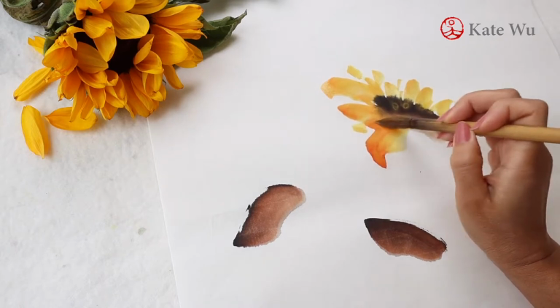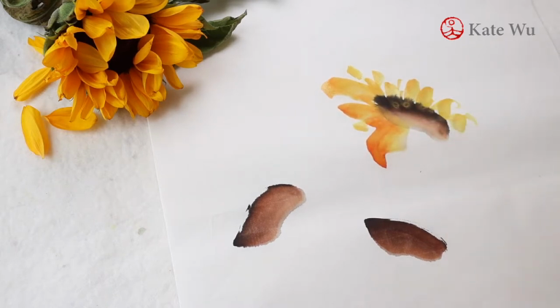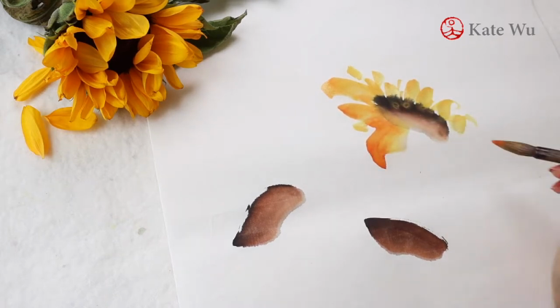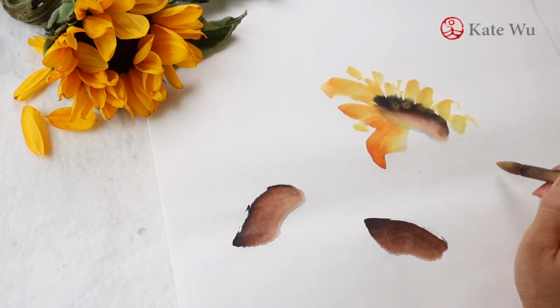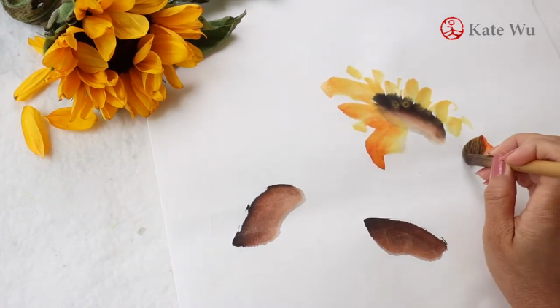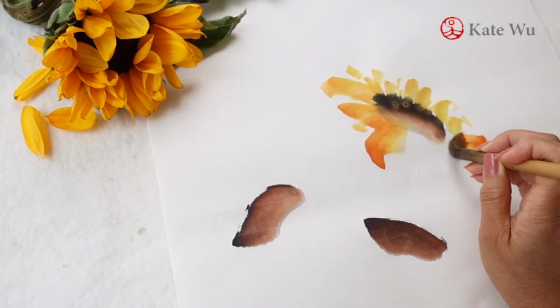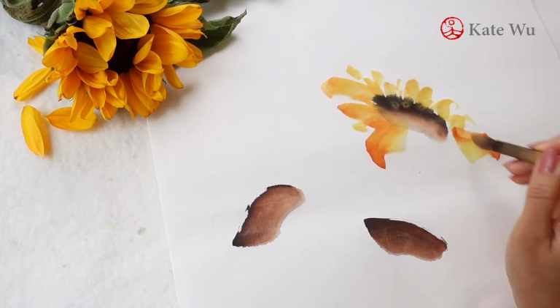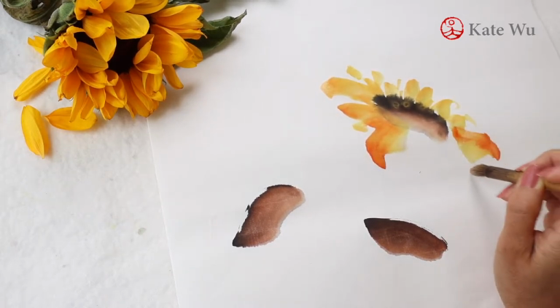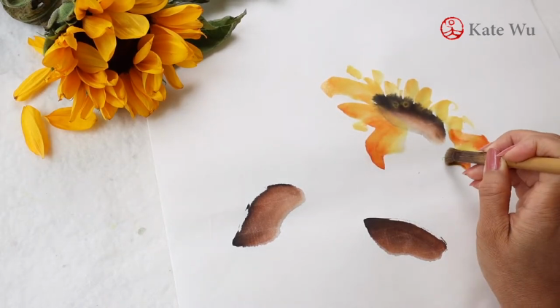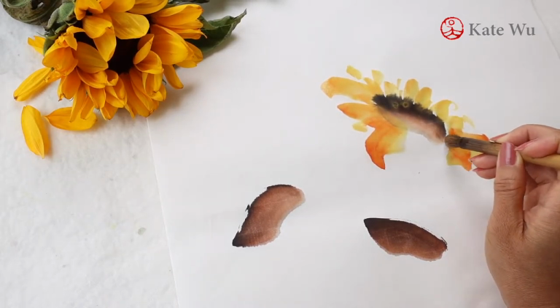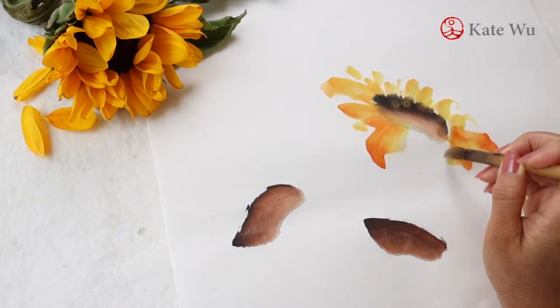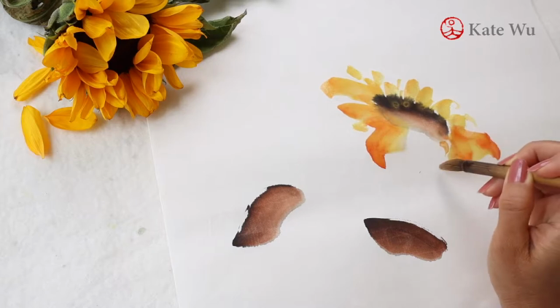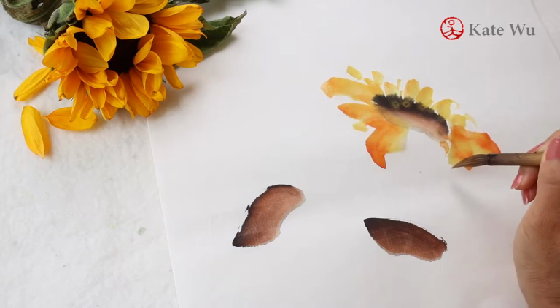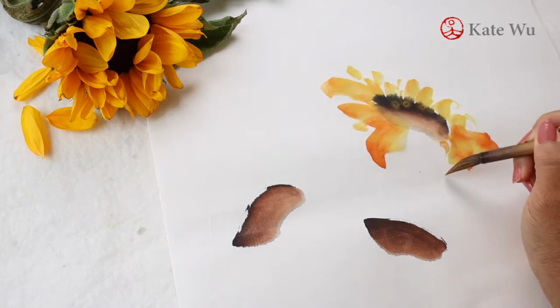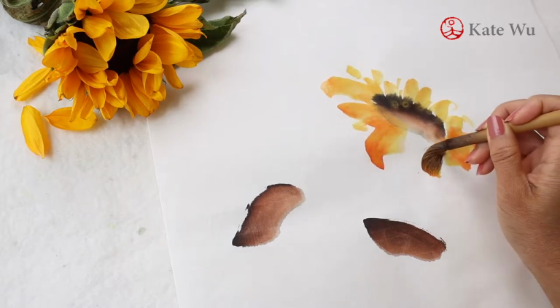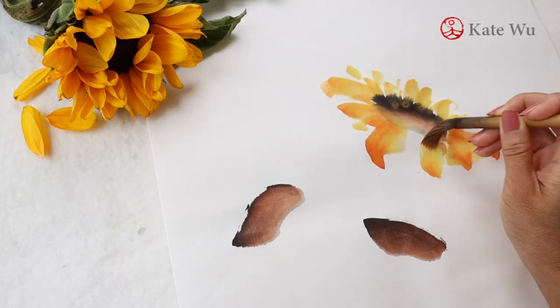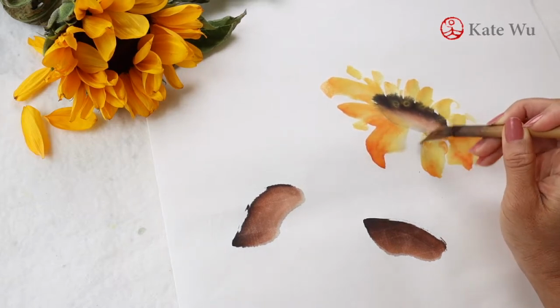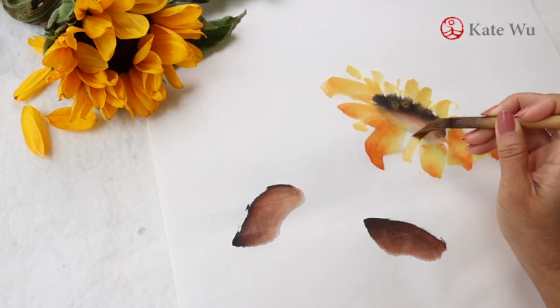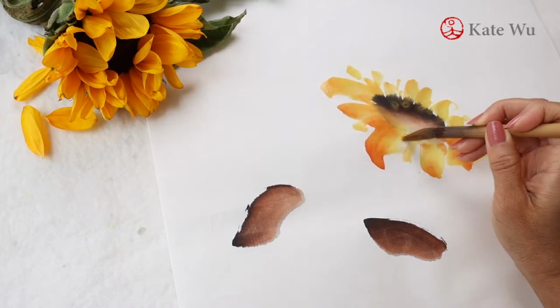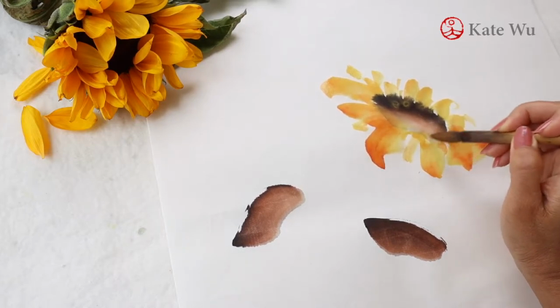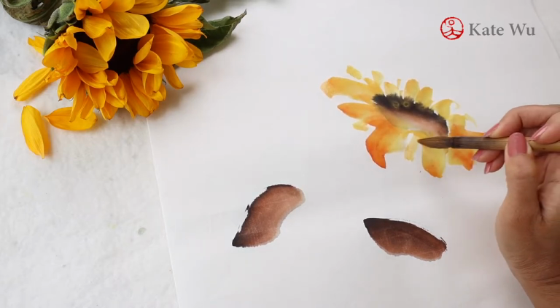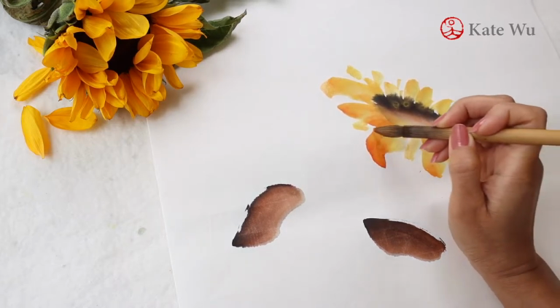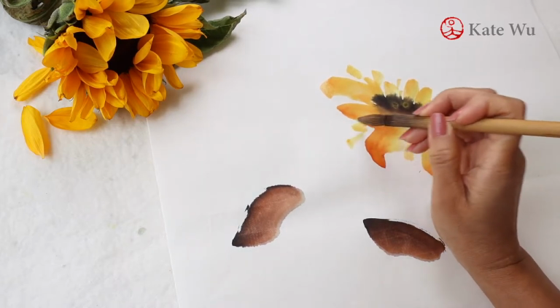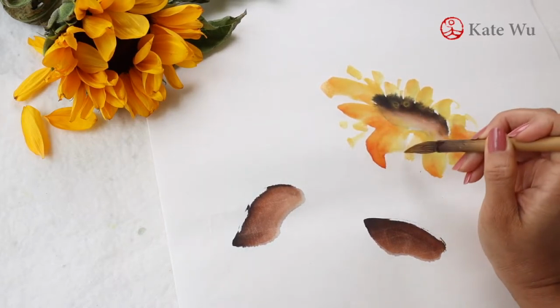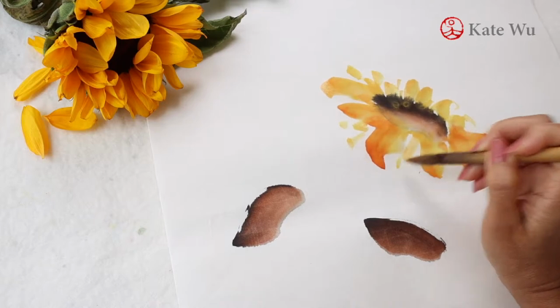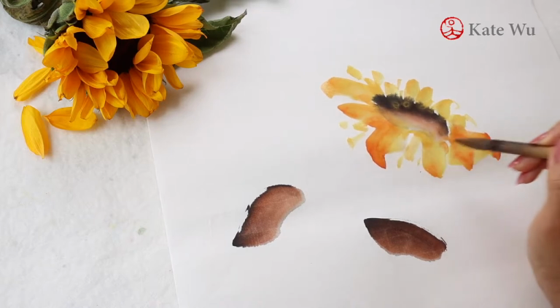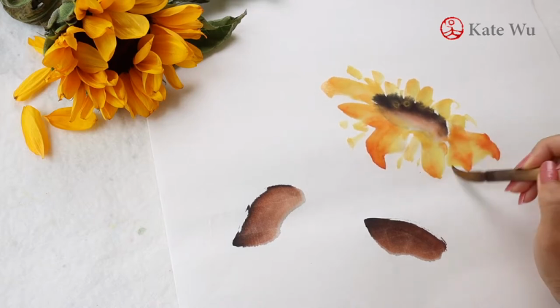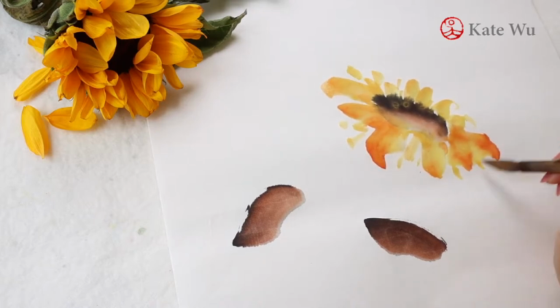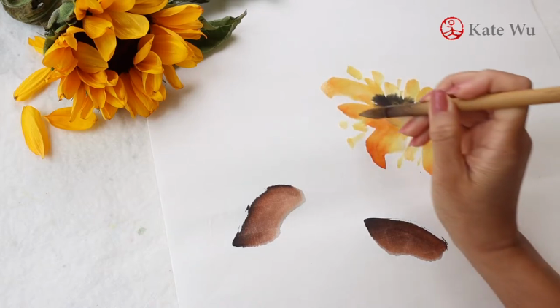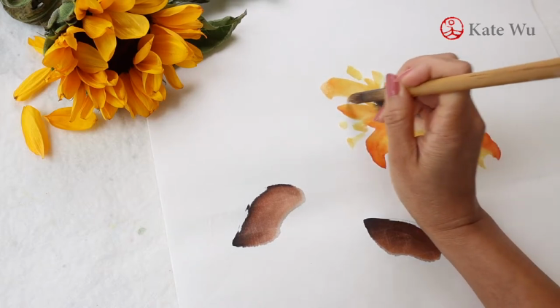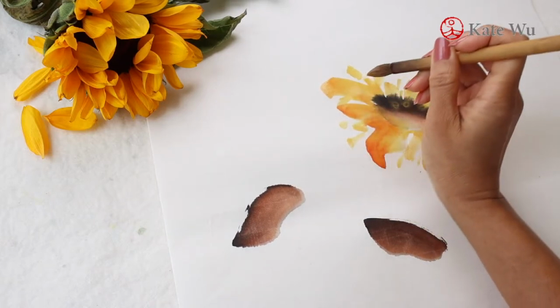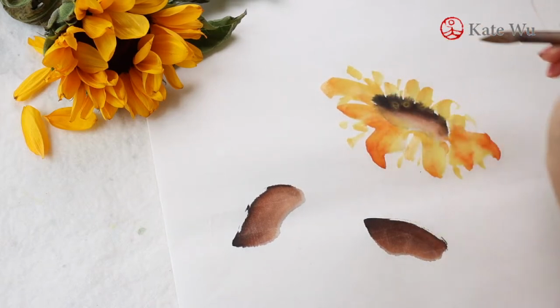In traditional freestyle Chinese painting we value the gradient and variation of each brush stroke. We want each one of those strokes to be slightly different and unique in its own way.